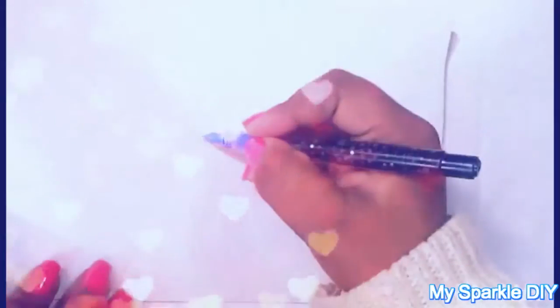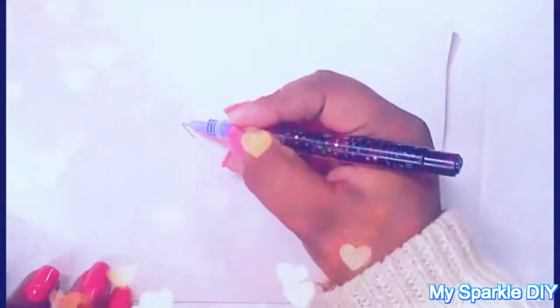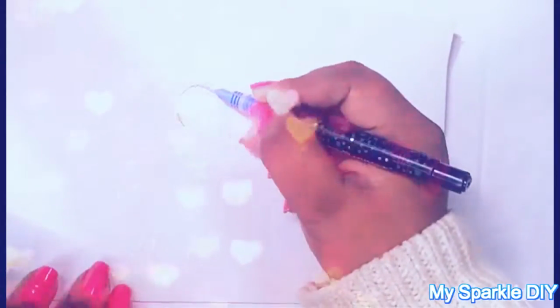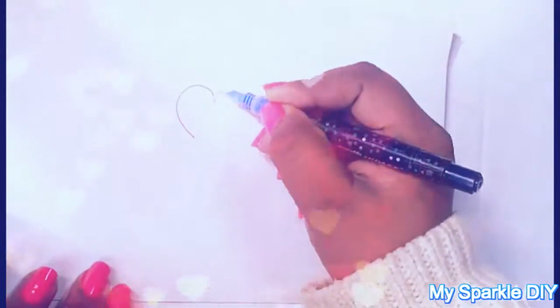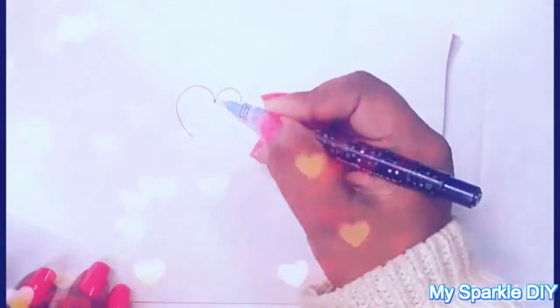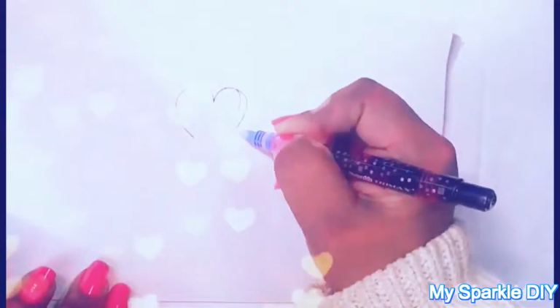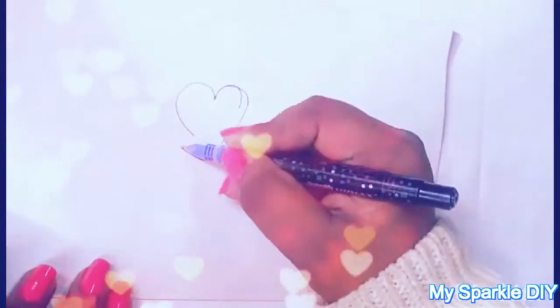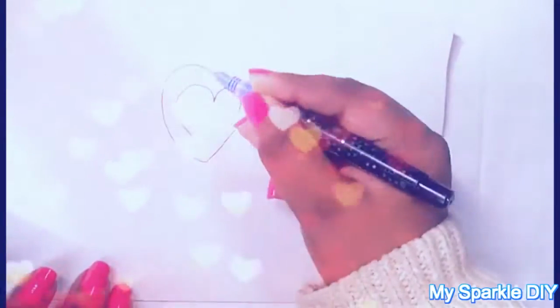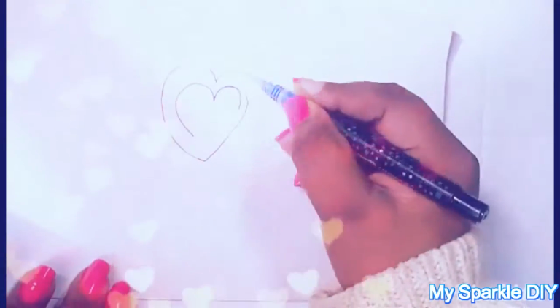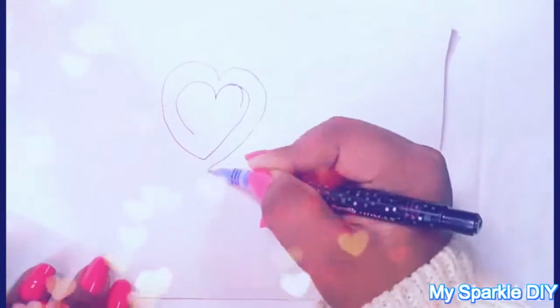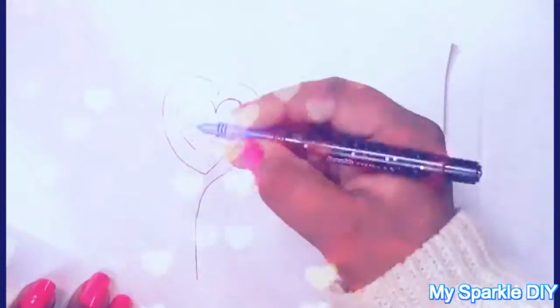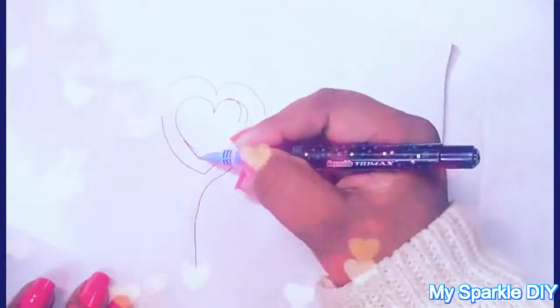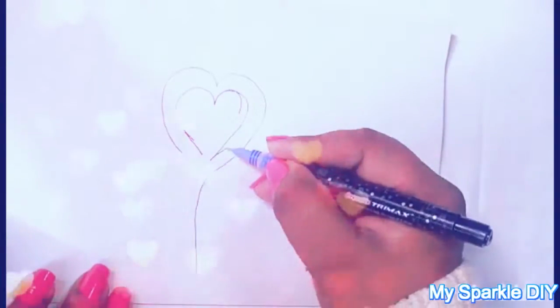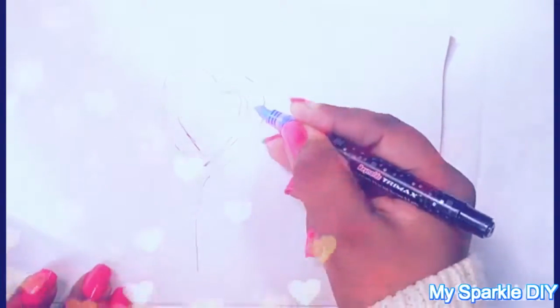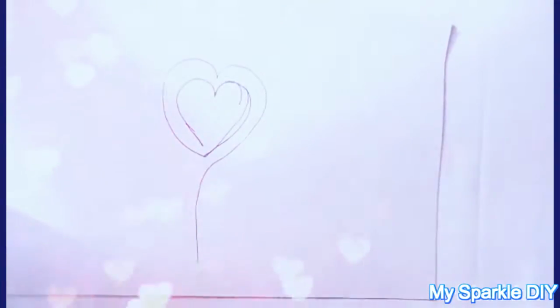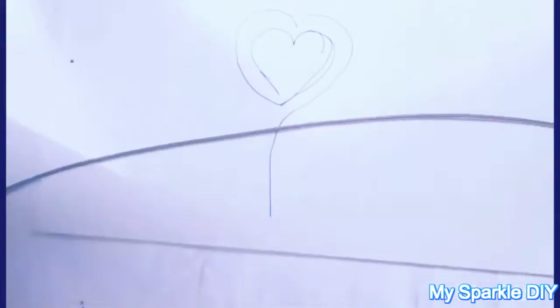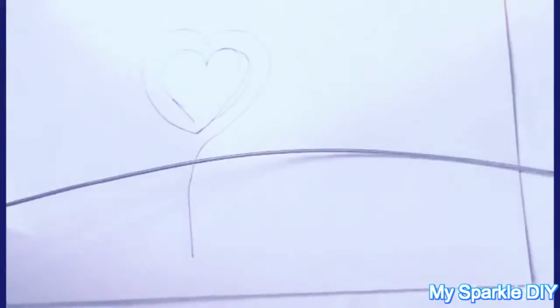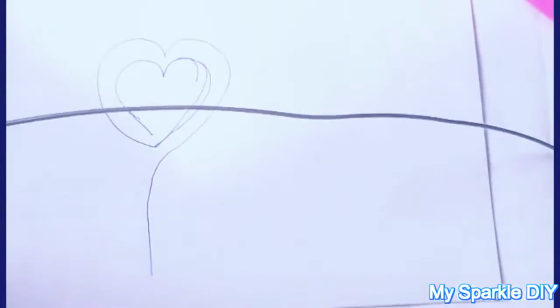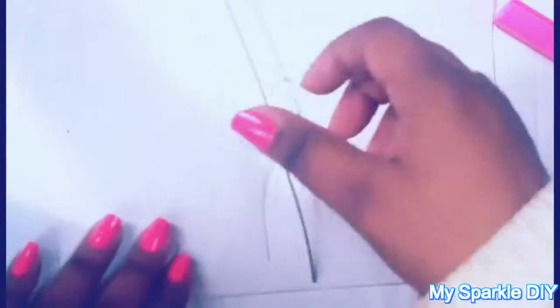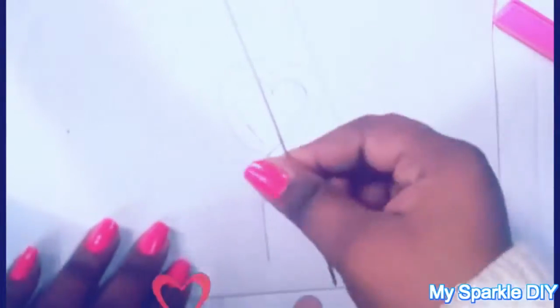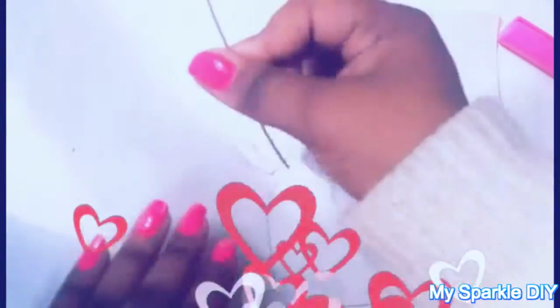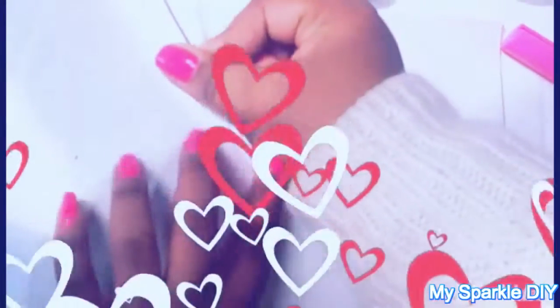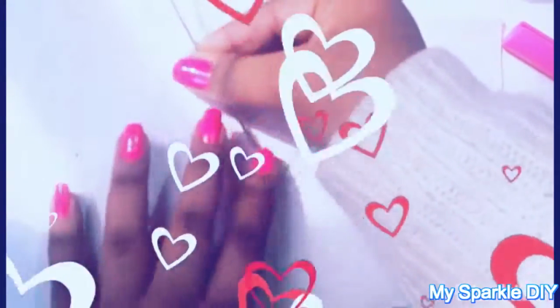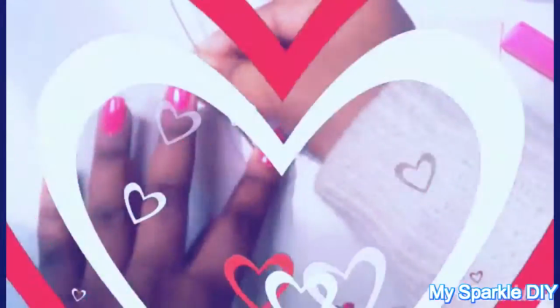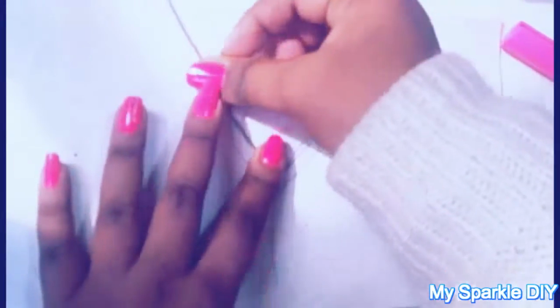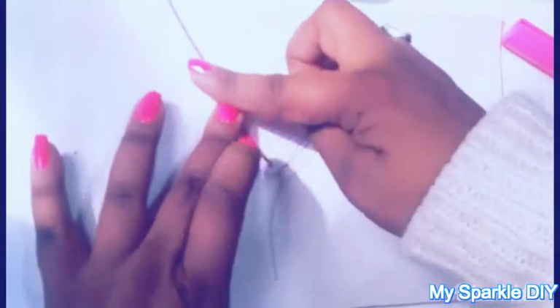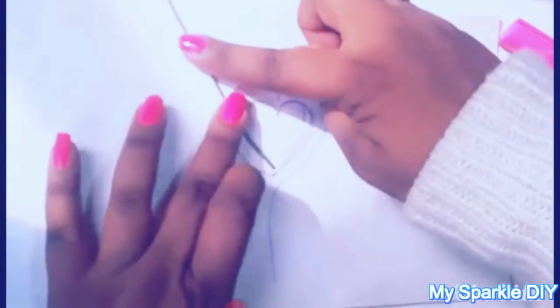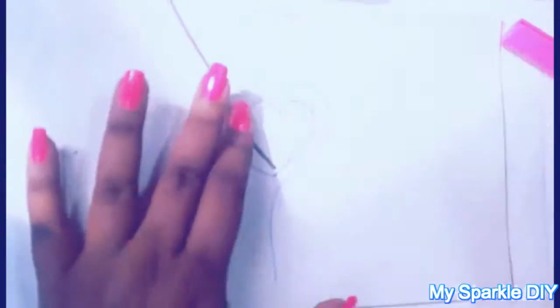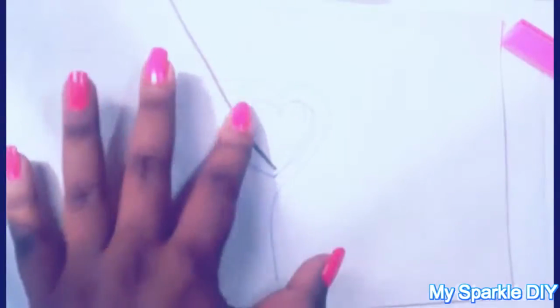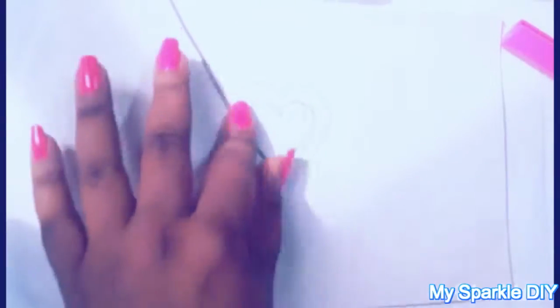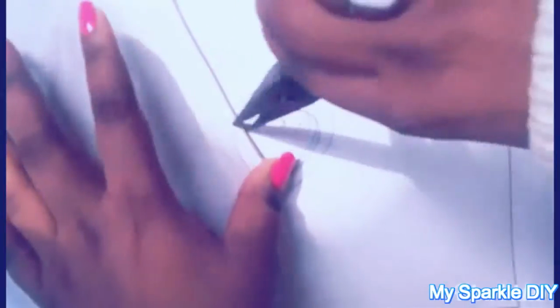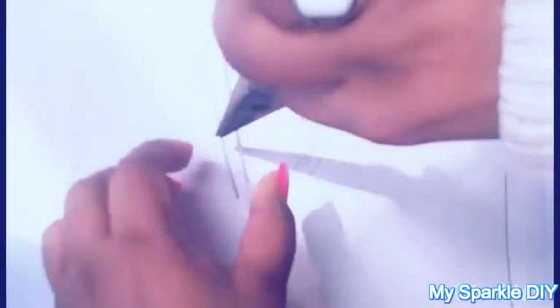Let's get started with paper and pen. I'm just drawing two hearts on paper so that it's easy to shape the wire. For the purpose of this video I'm making it a little bit big so that you can see clearly. Now take your wire and start measuring.